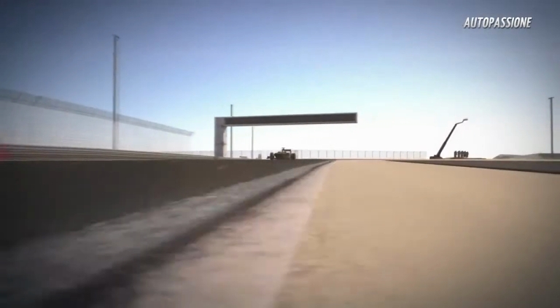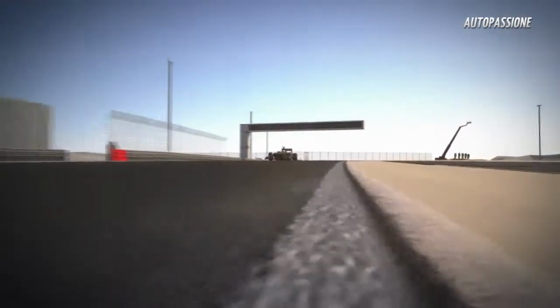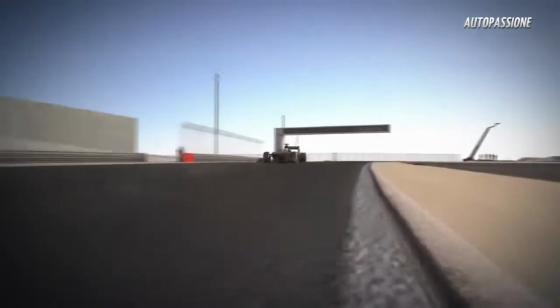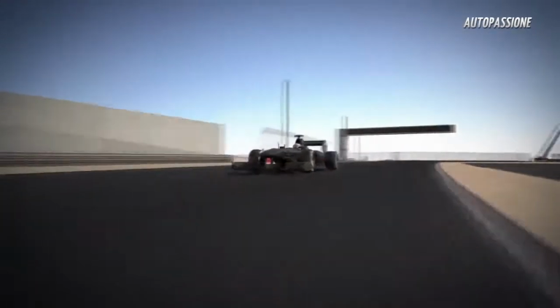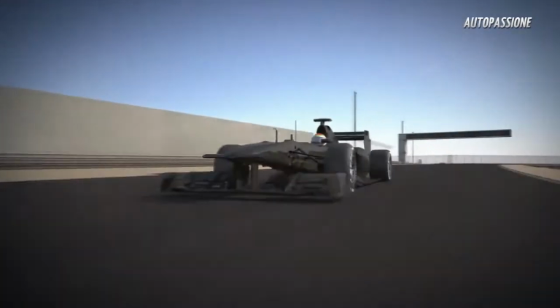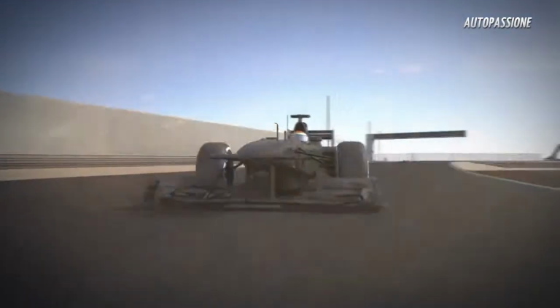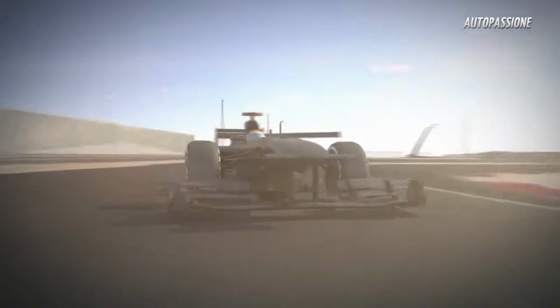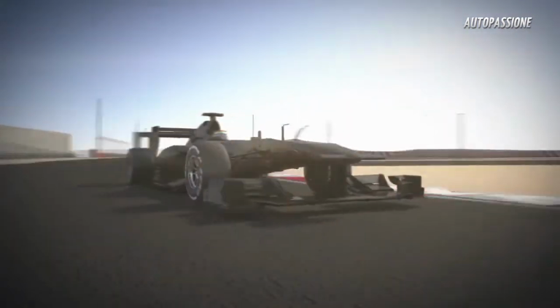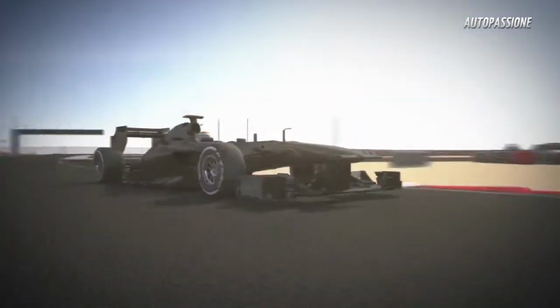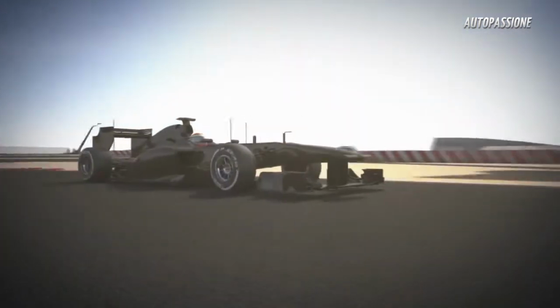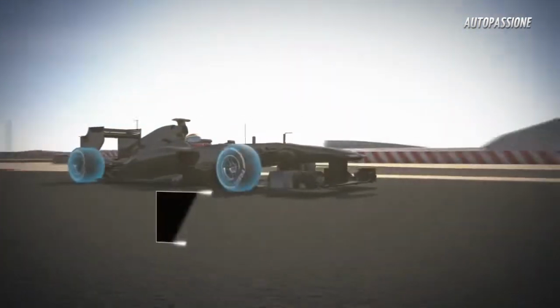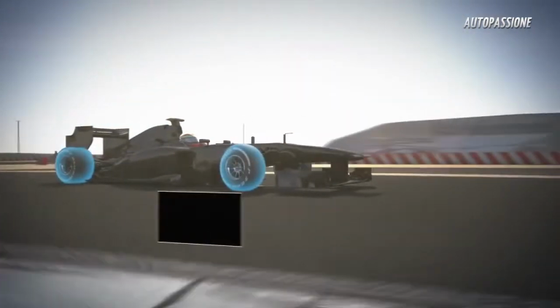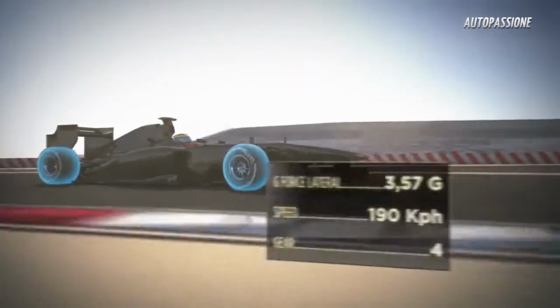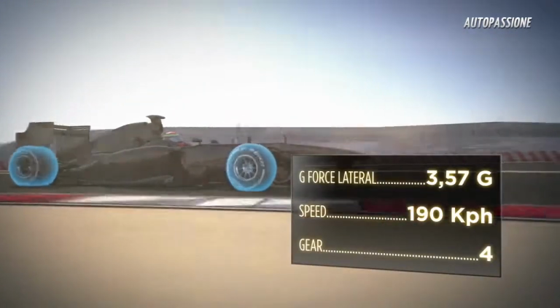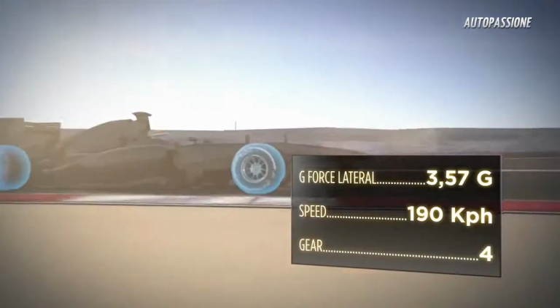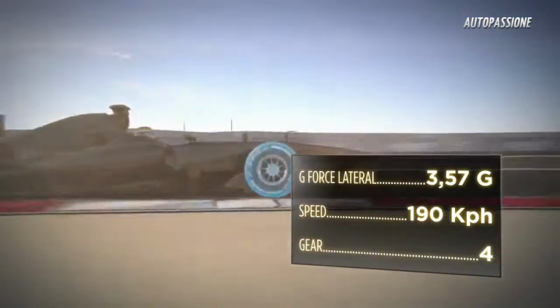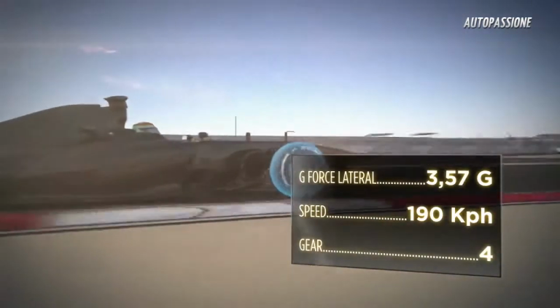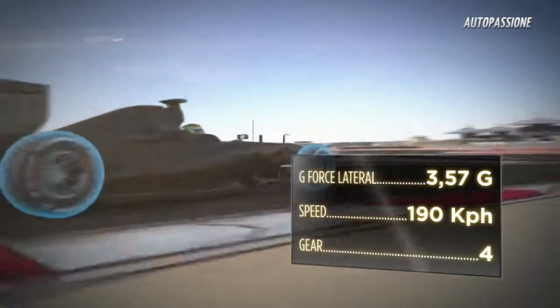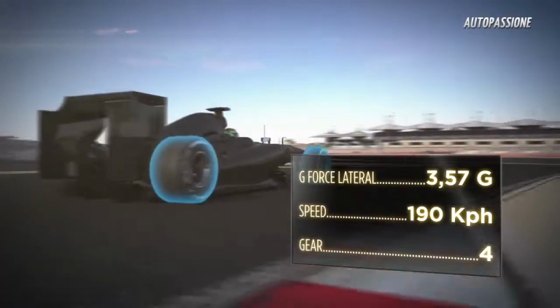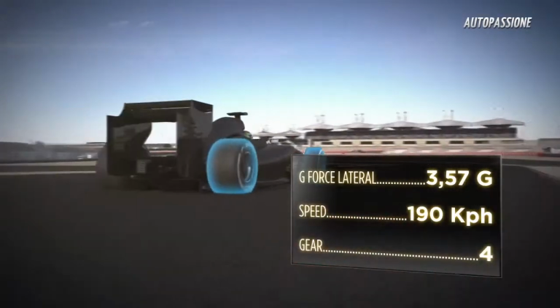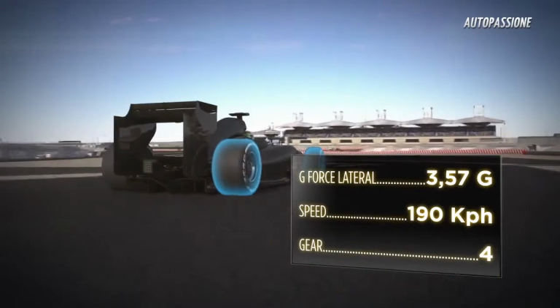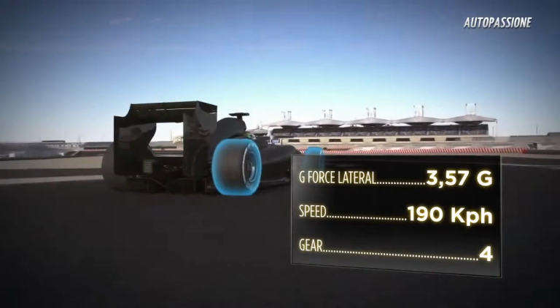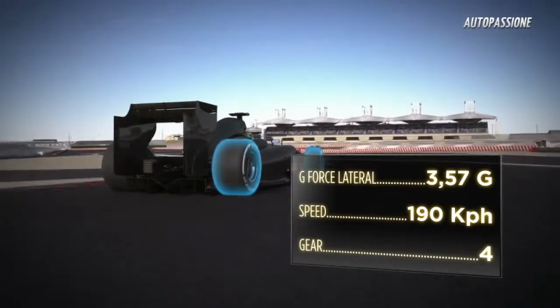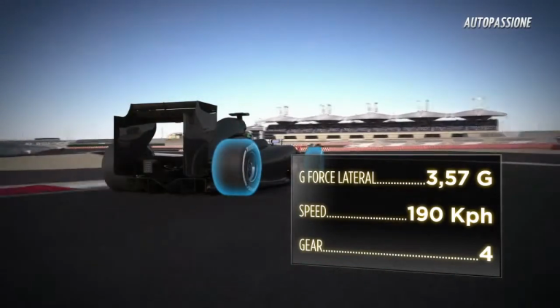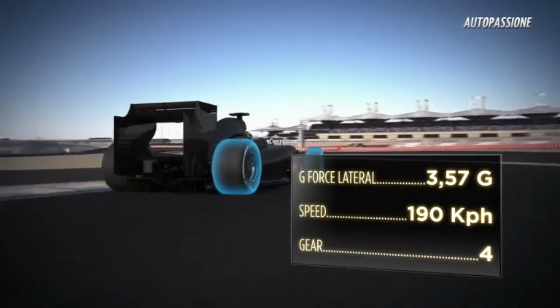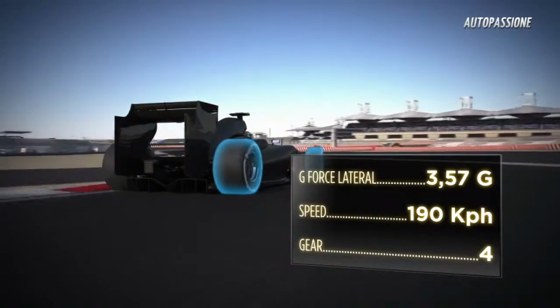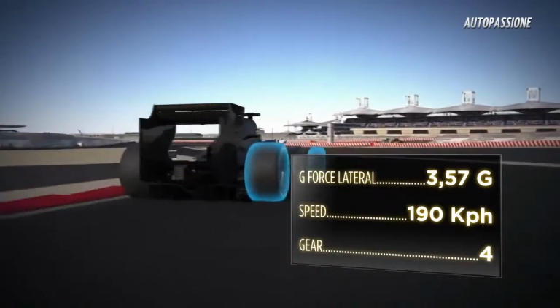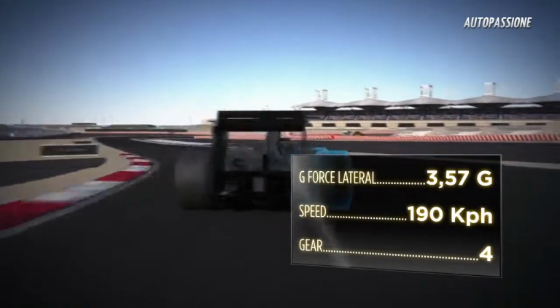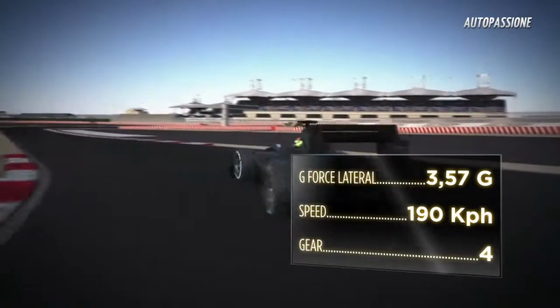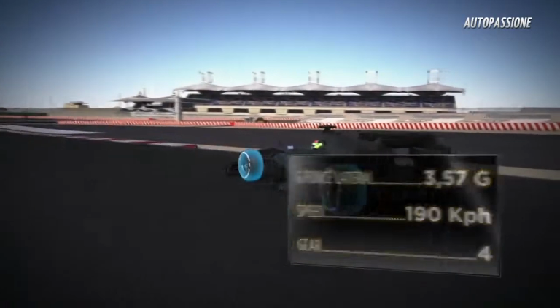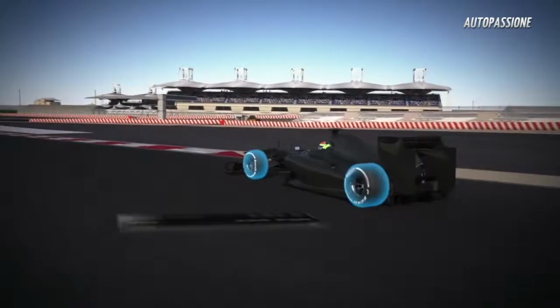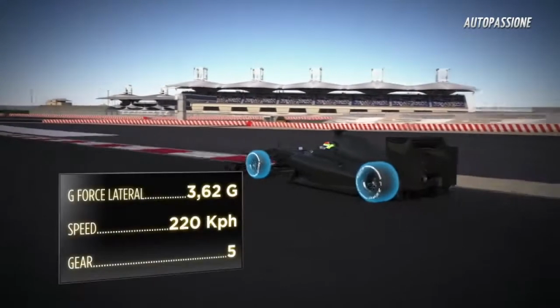Turns 5, 6 and 7 are a key part of the circuit. It is important not to stray off the racing line and to keep to the rubbered-in part of the track. The grip and driving precision that the tires generate help the driver to hold the ideal line.